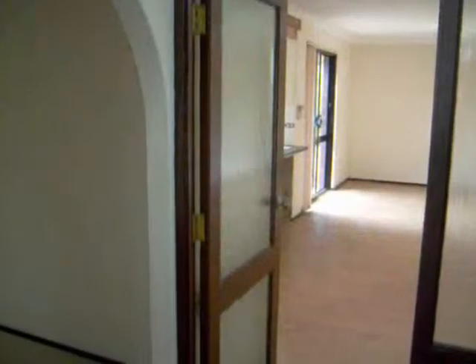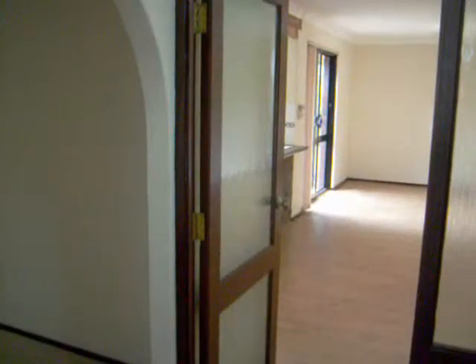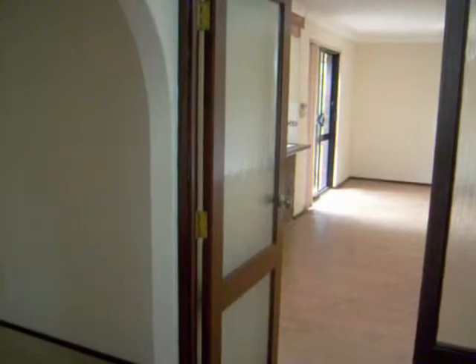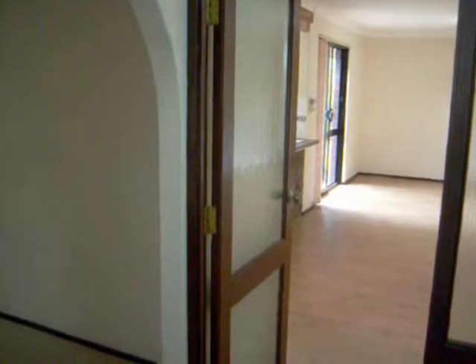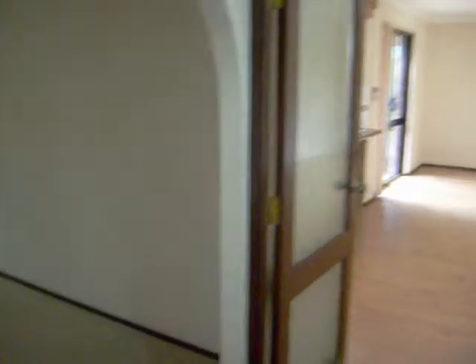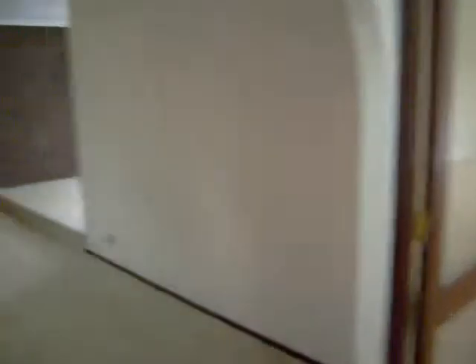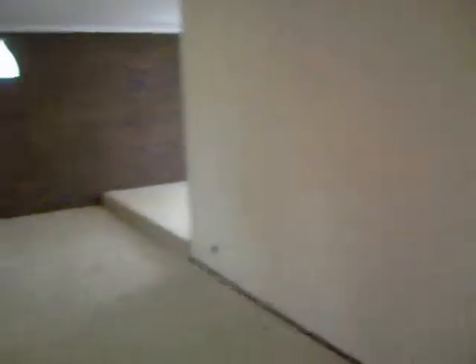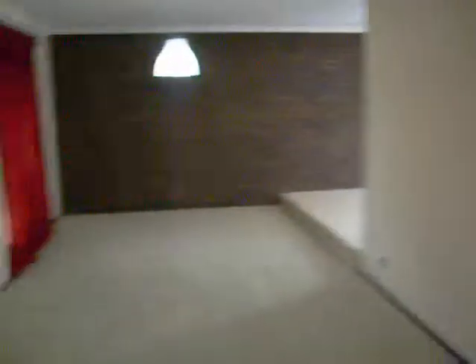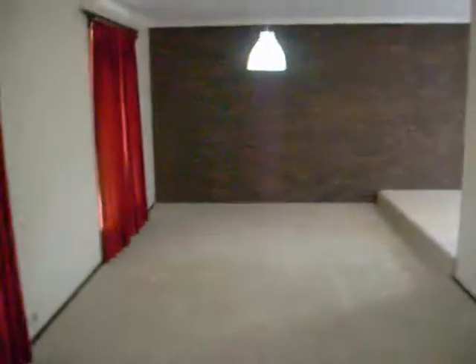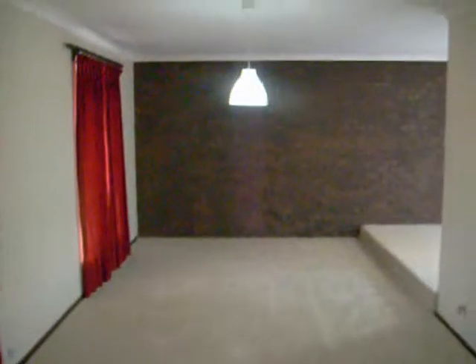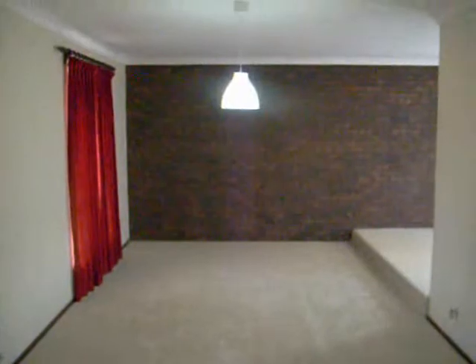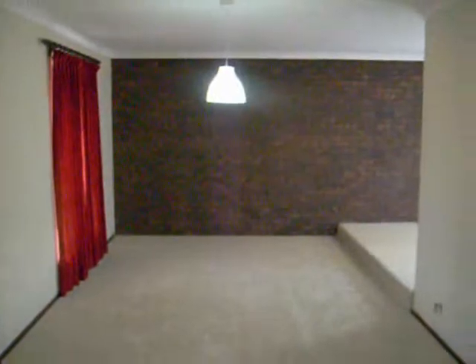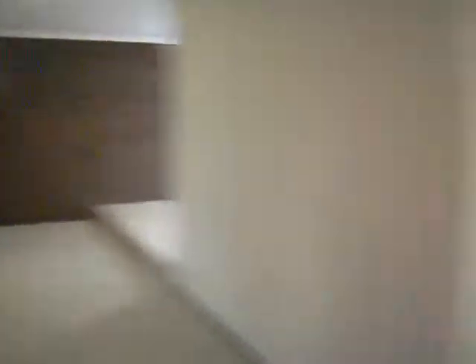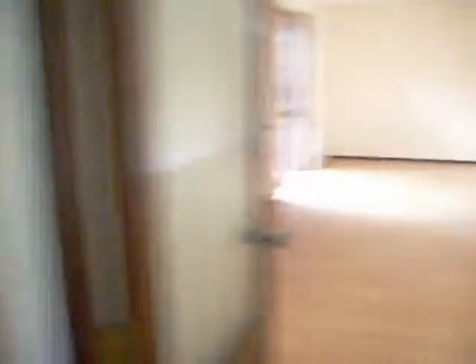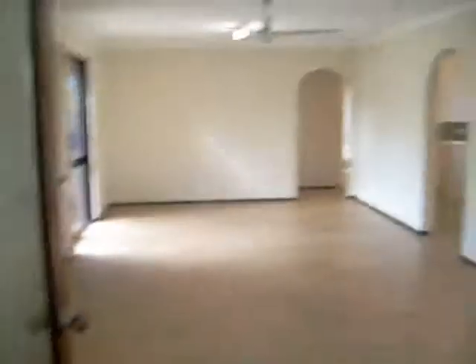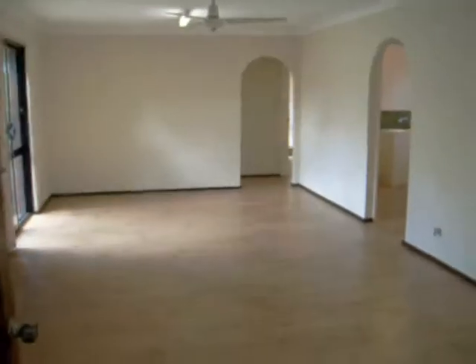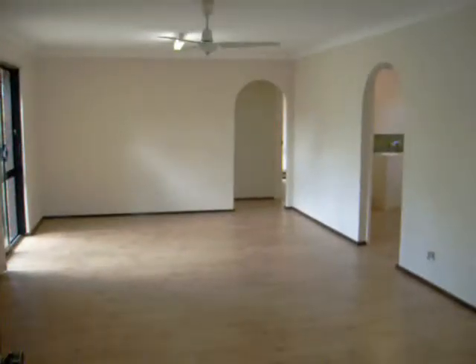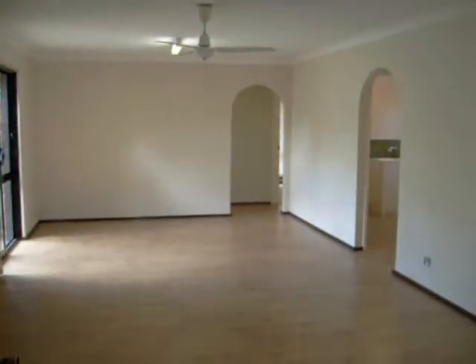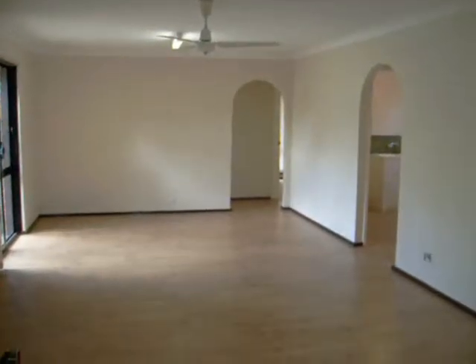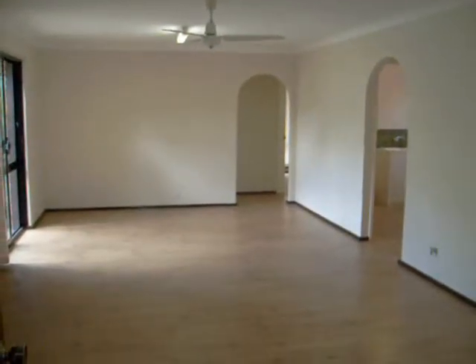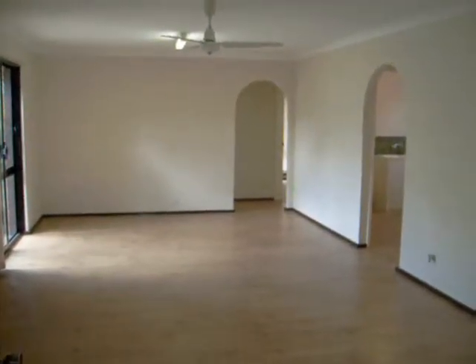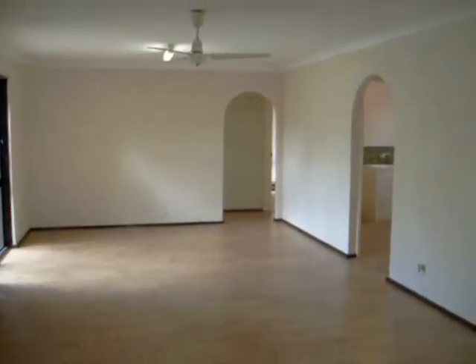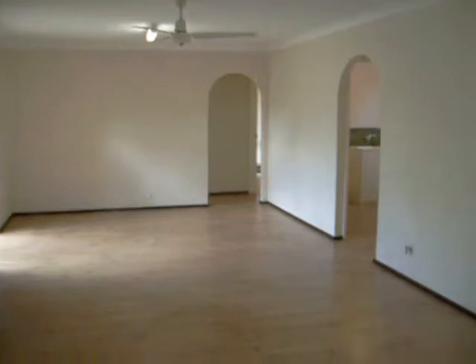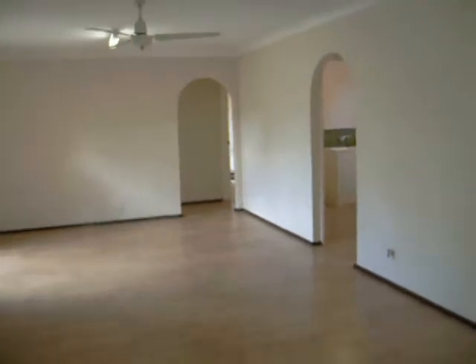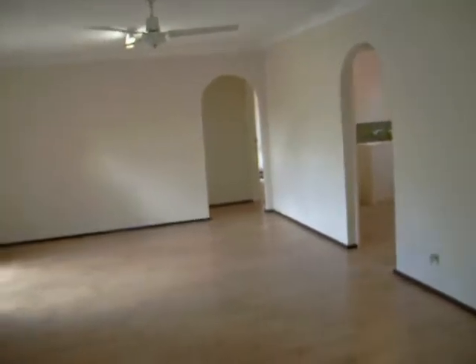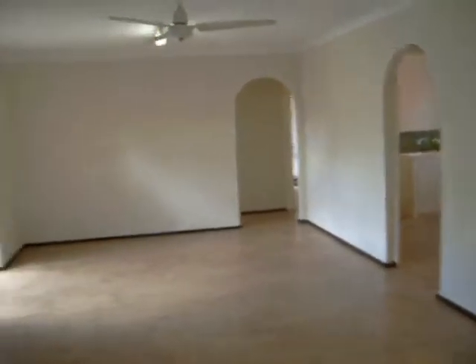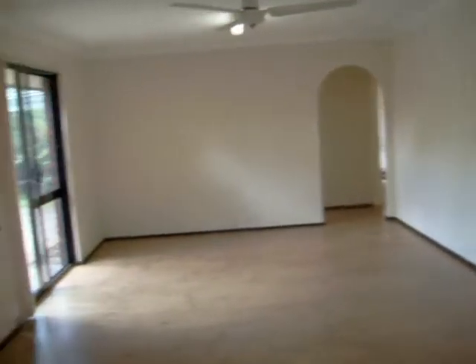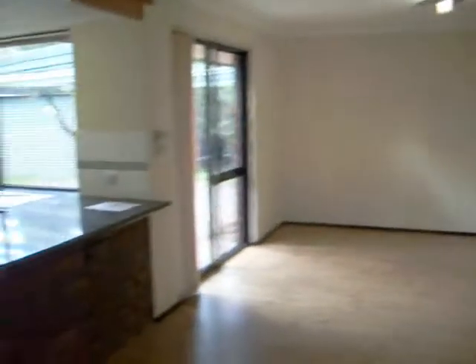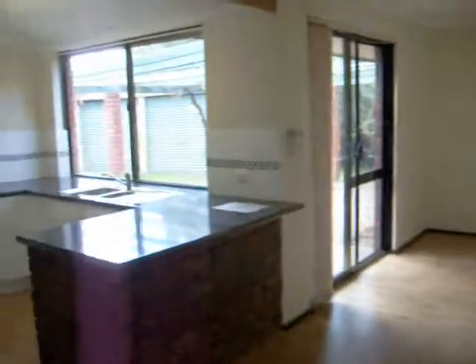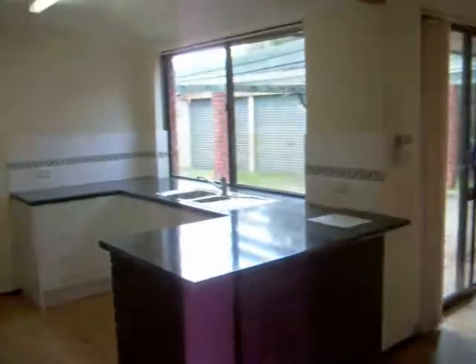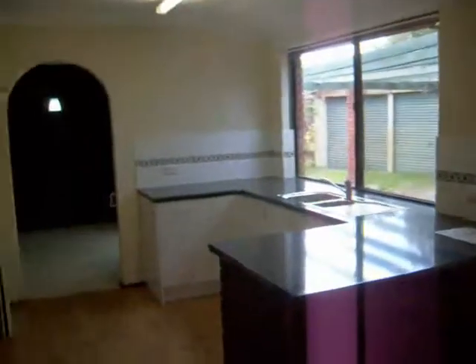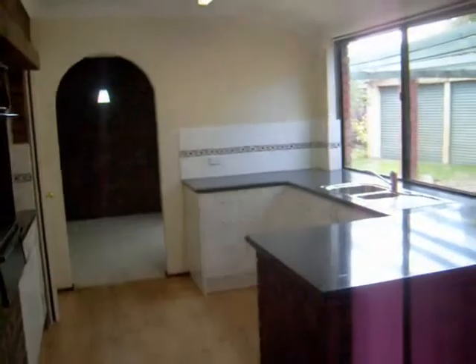Here we are inside. I can go left into the nice lounge room or straight ahead into a huge living space. This living space opens to the kitchen just over there.